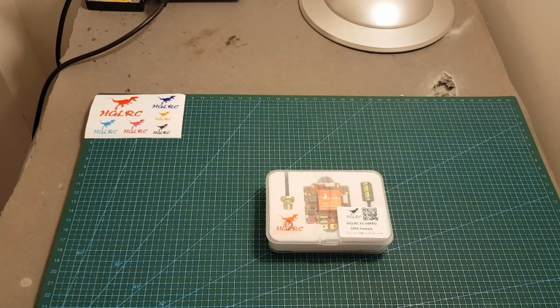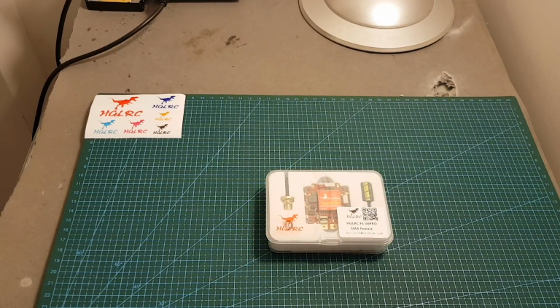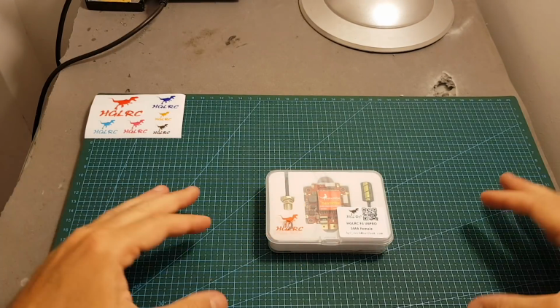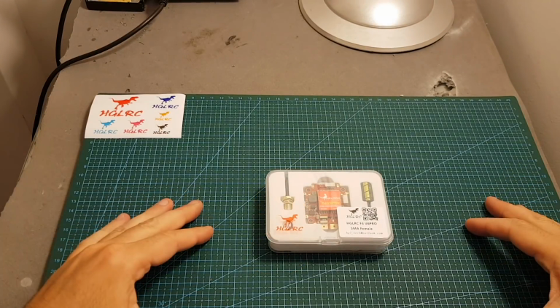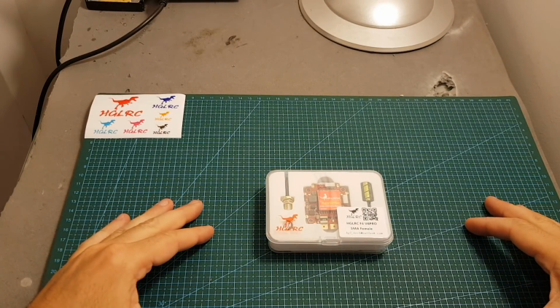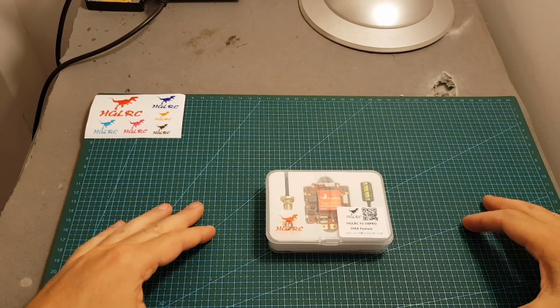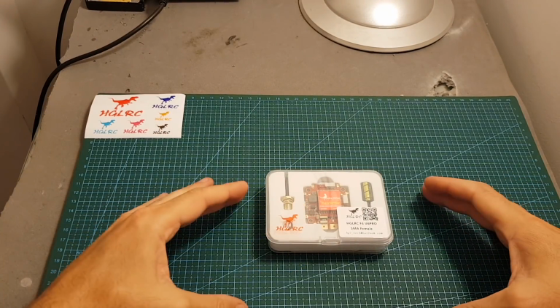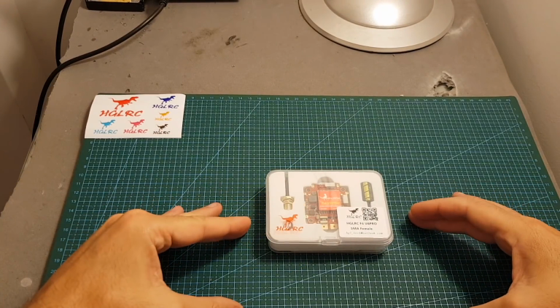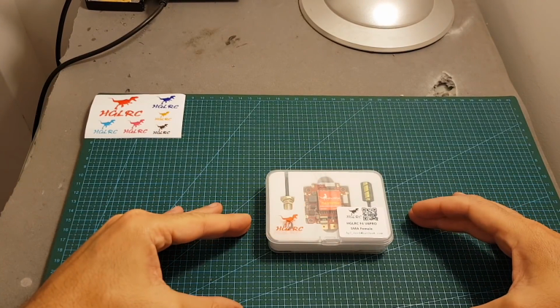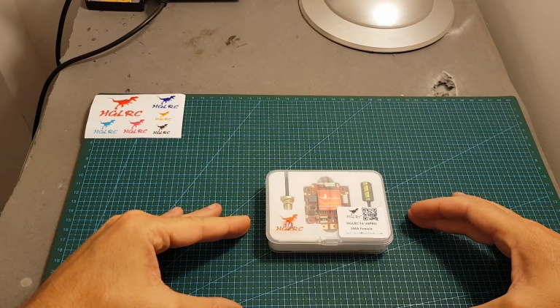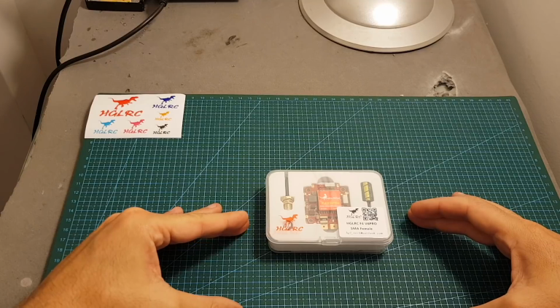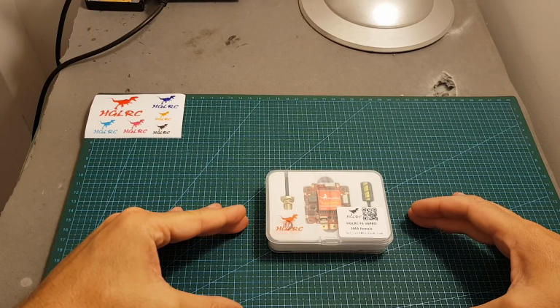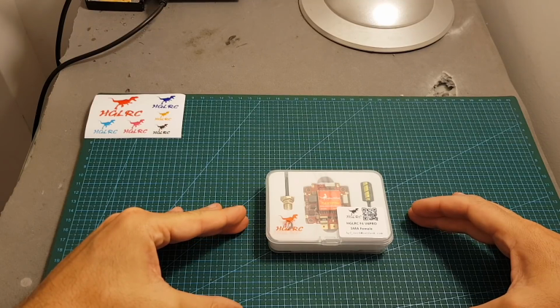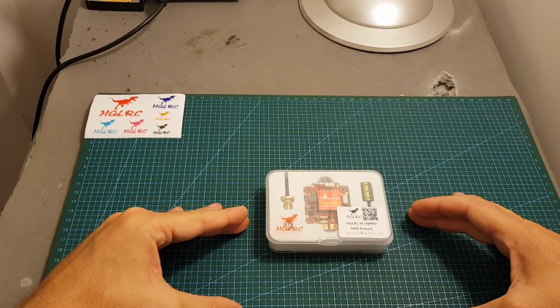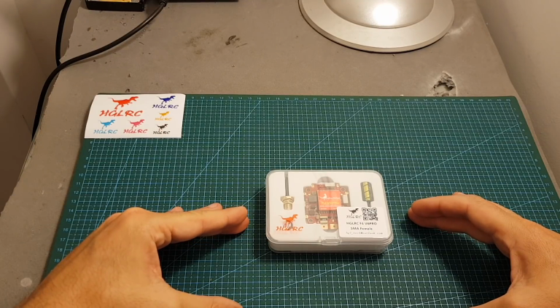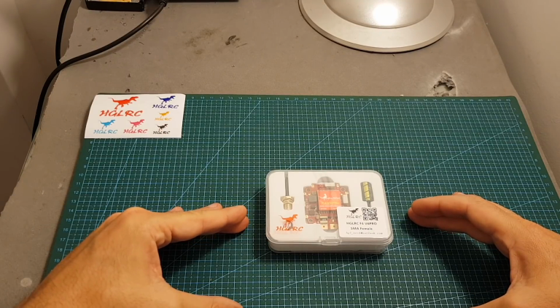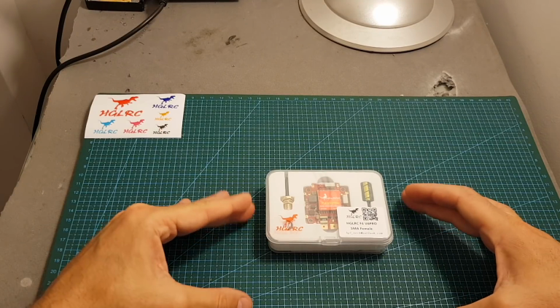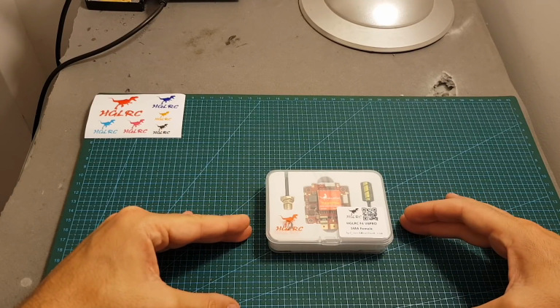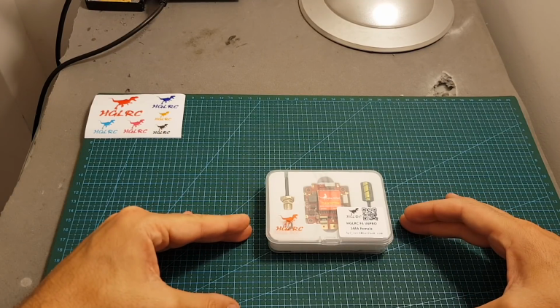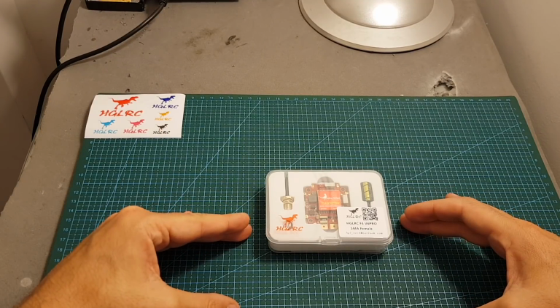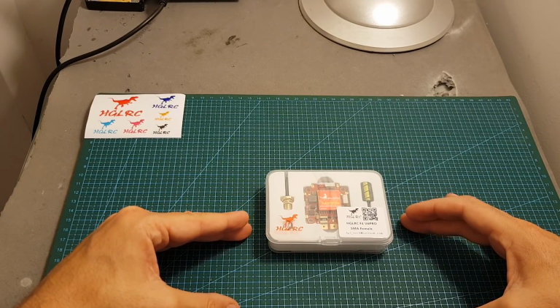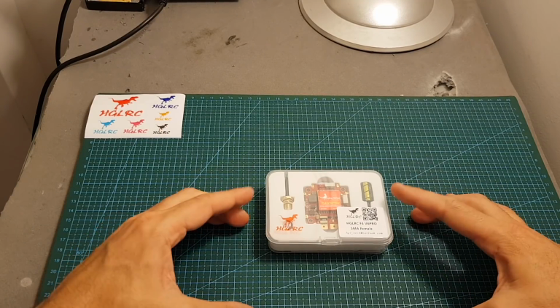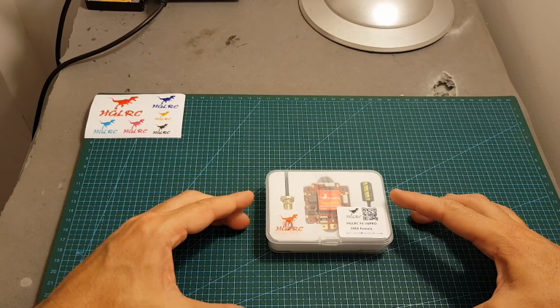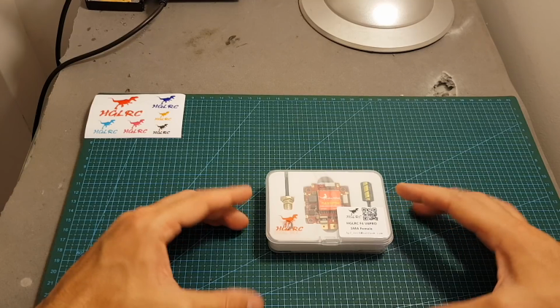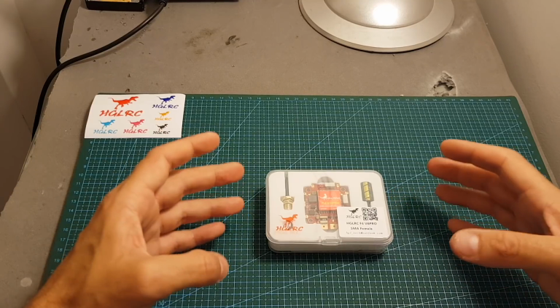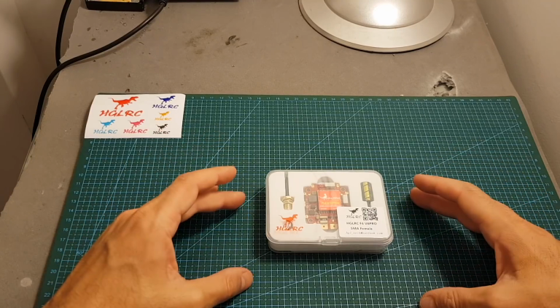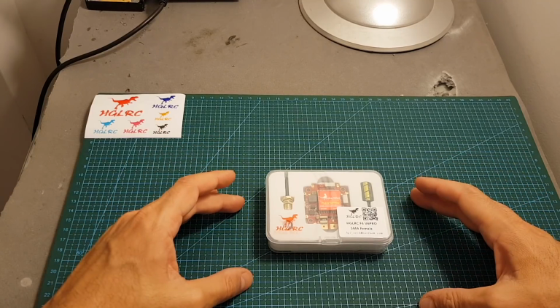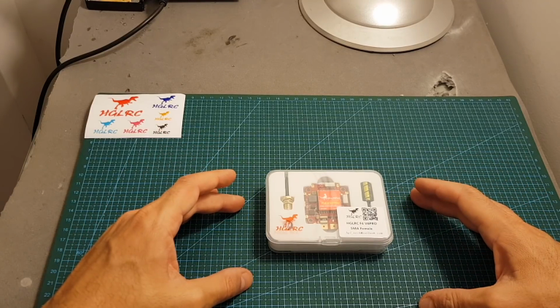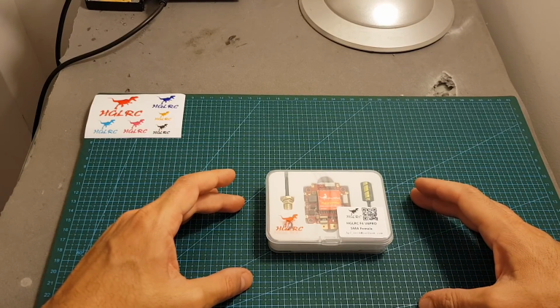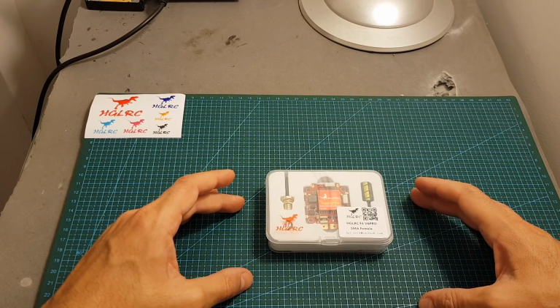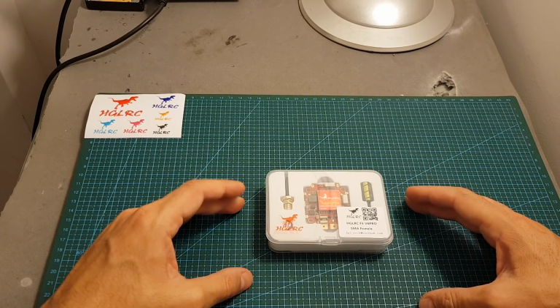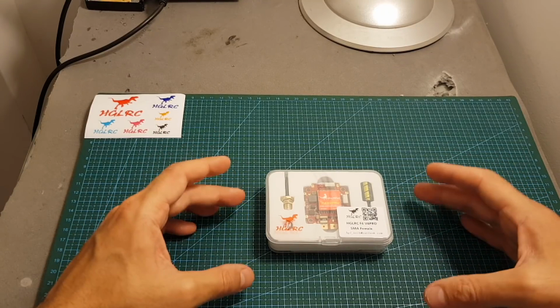Hello guys and welcome back to my channel. Today in this video I'm going to review the HGLRC F4 V6 Pro all-in-one flight controller from HGLRC. I'm going to go over its features, show you how to set it up and then head outdoors to see how it performs.